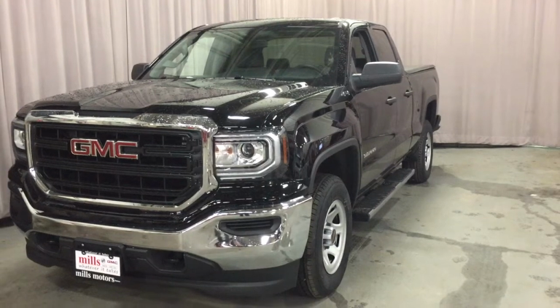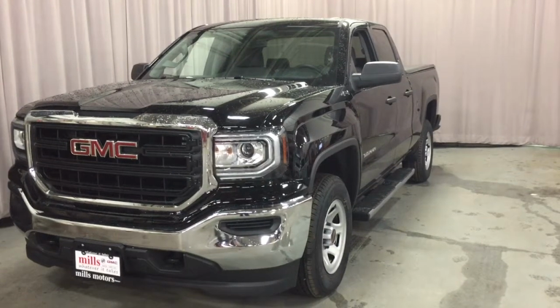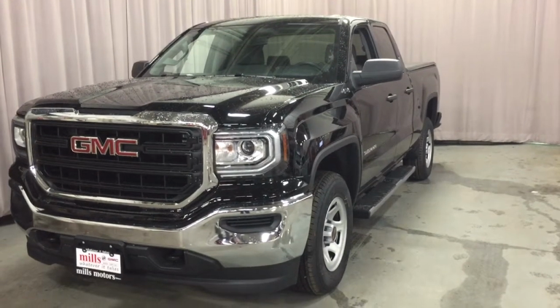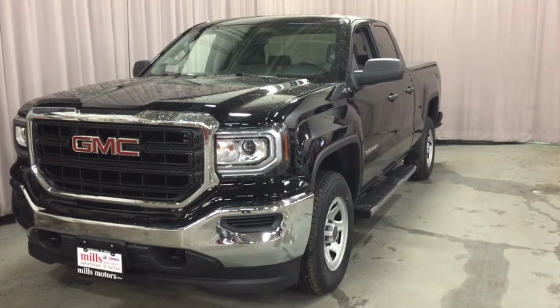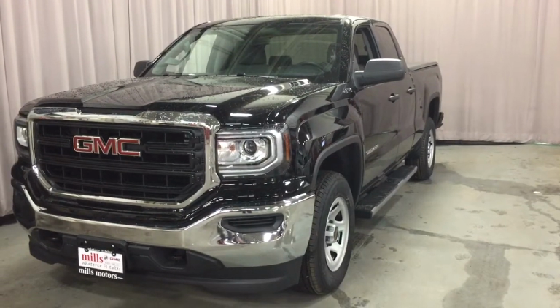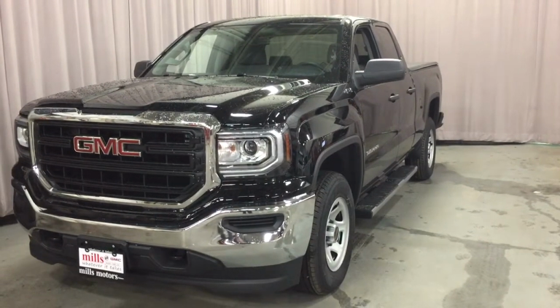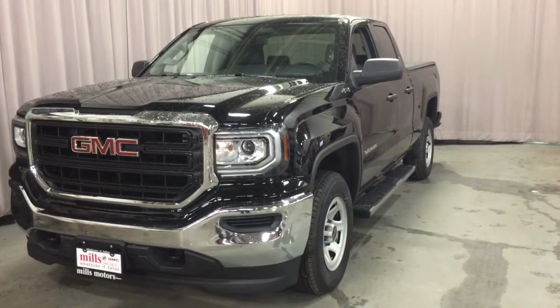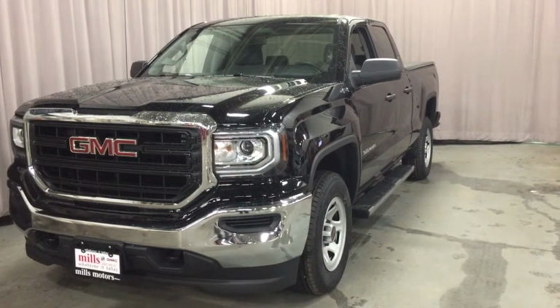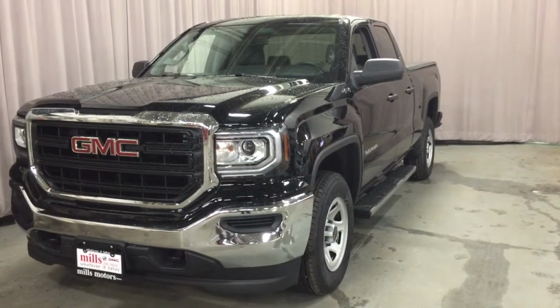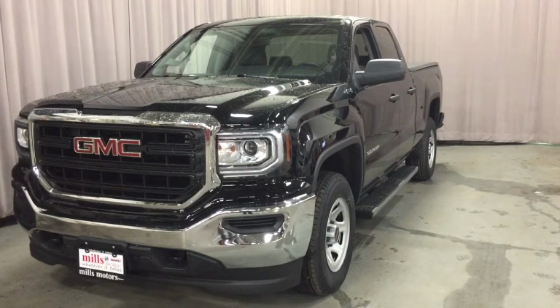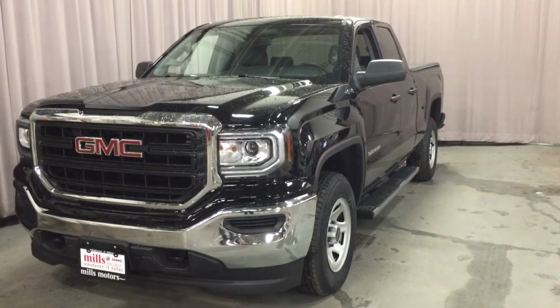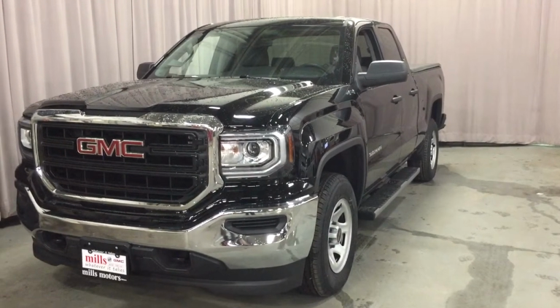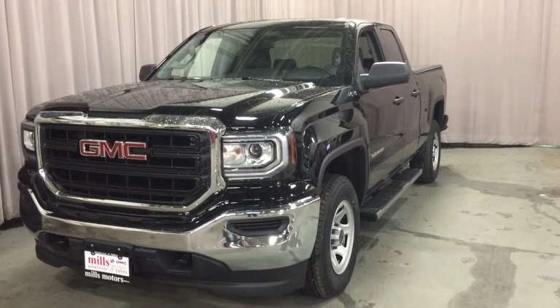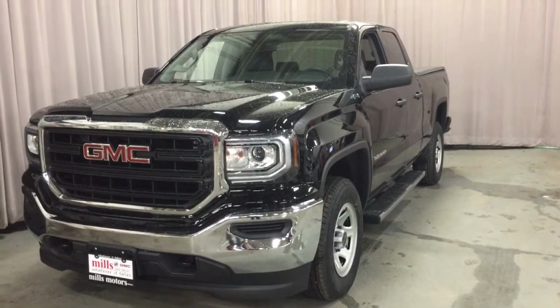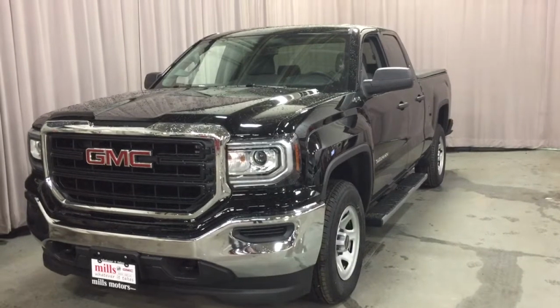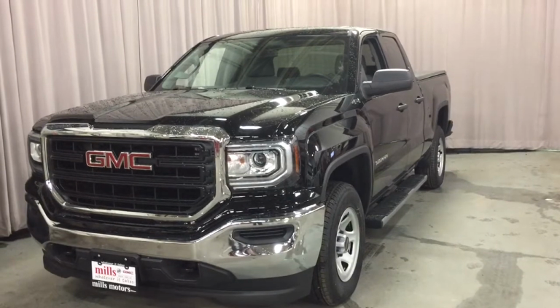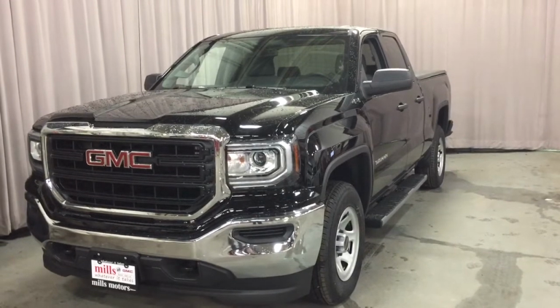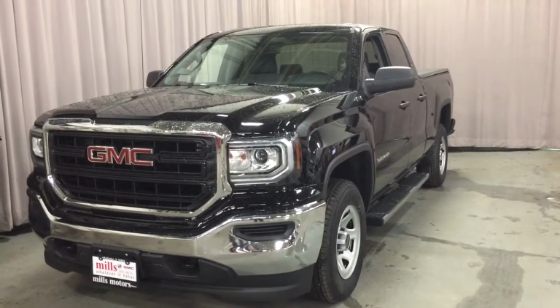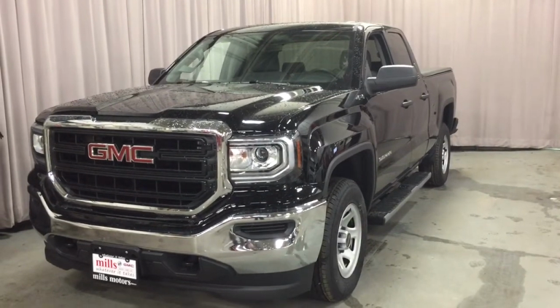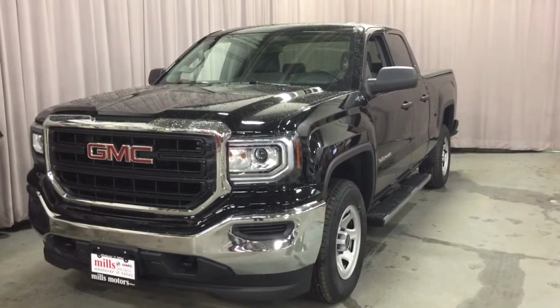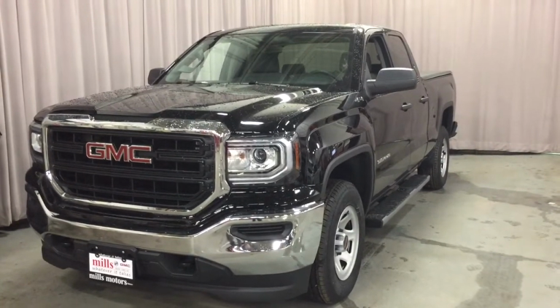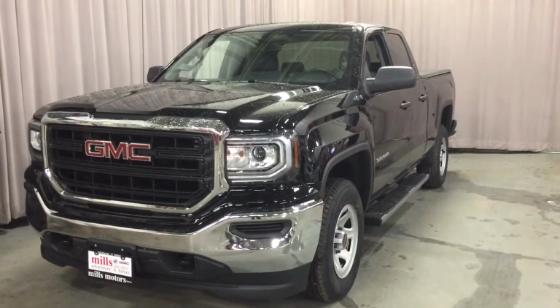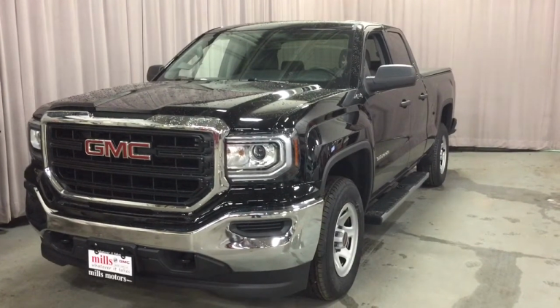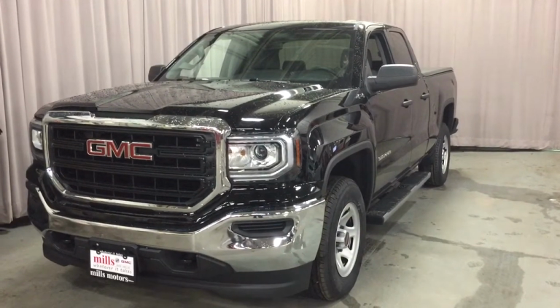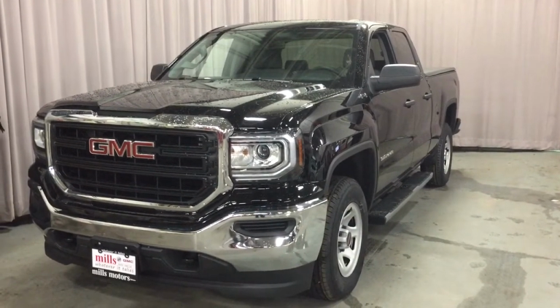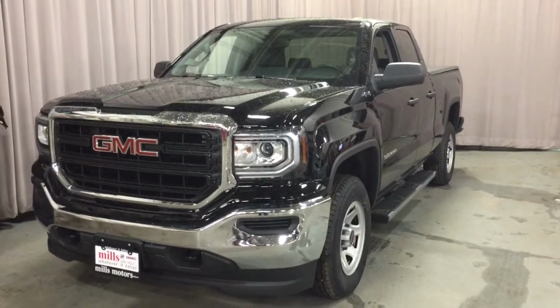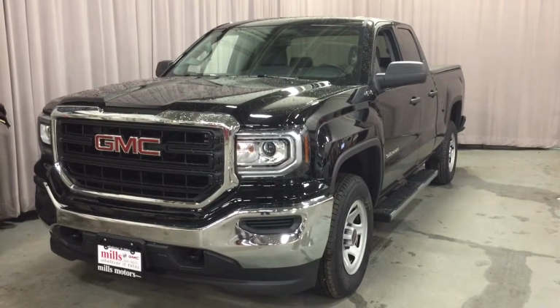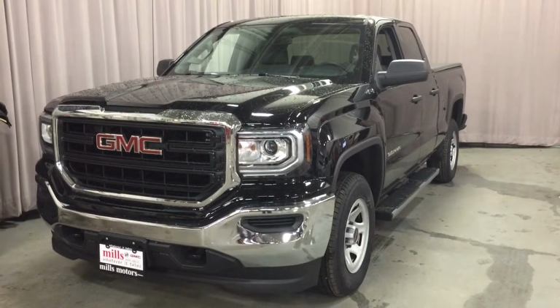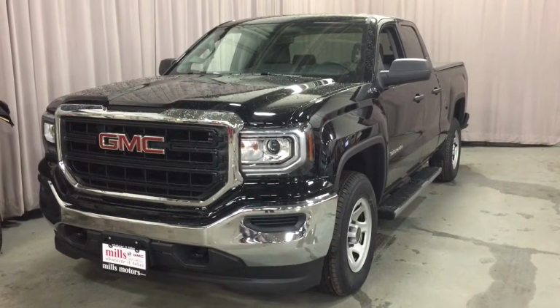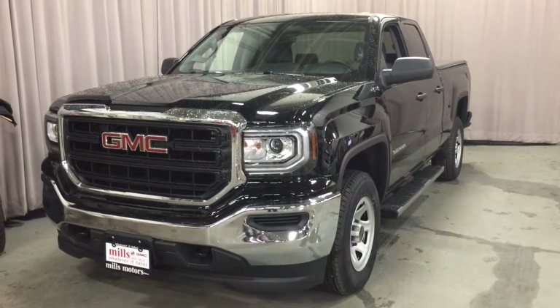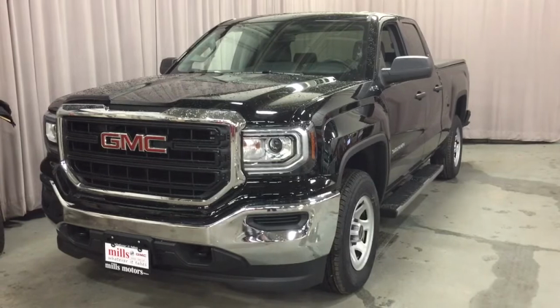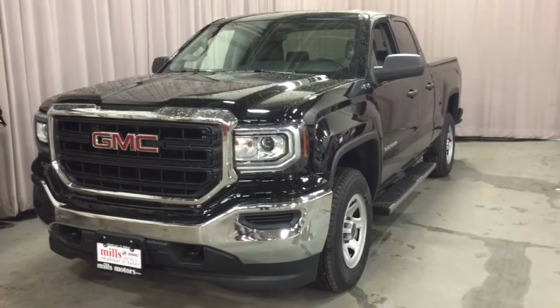Hey, it's a great day at Mills Motors, 240 Bond Street East in Oshawa. This is the 2019 GMC Sierra 1500 four-wheel drive double cab.